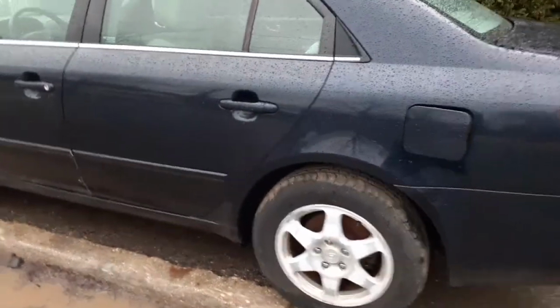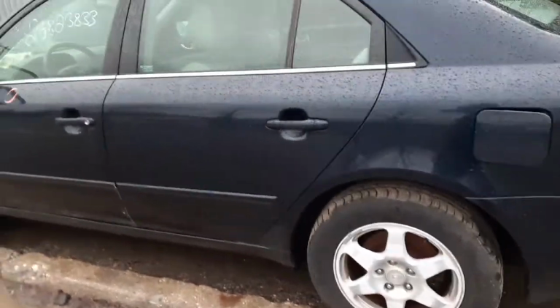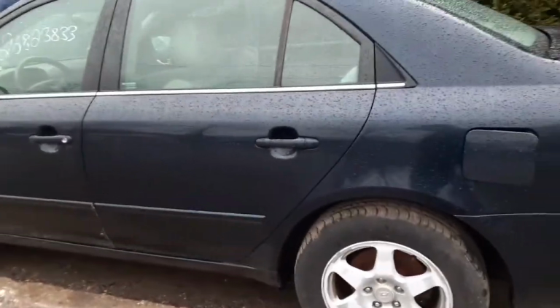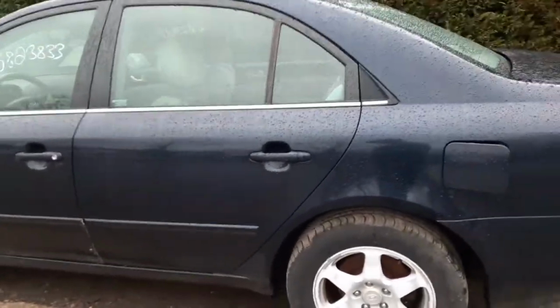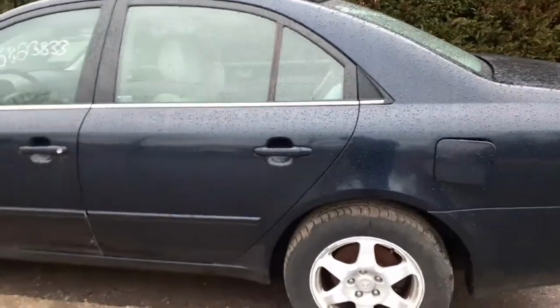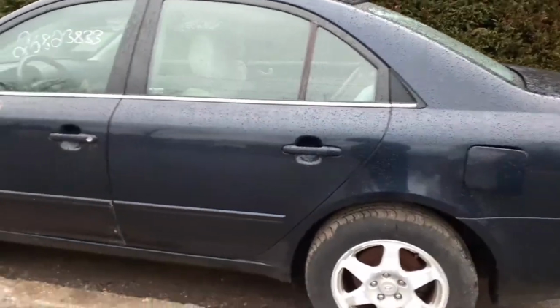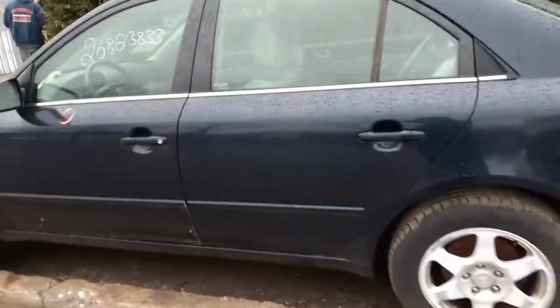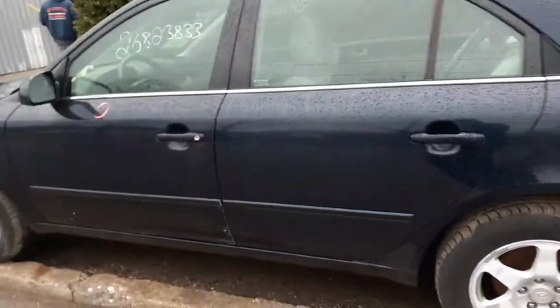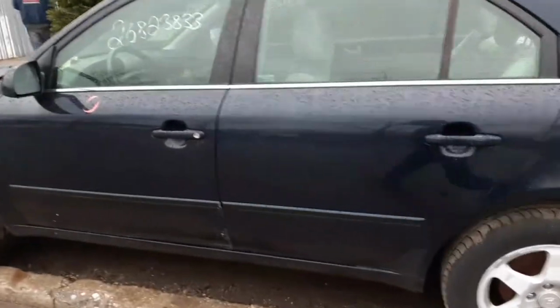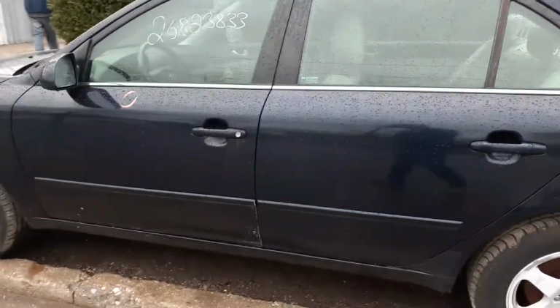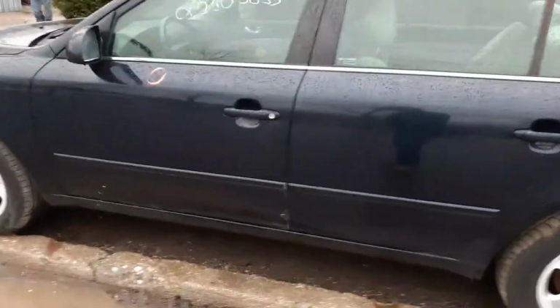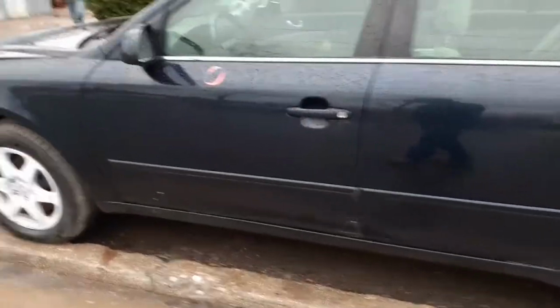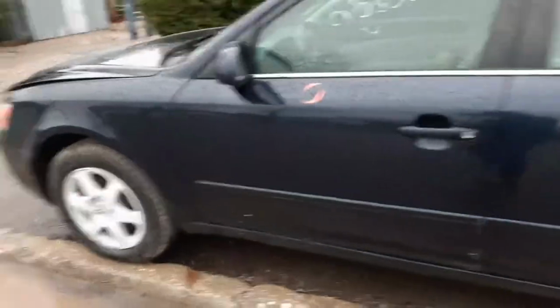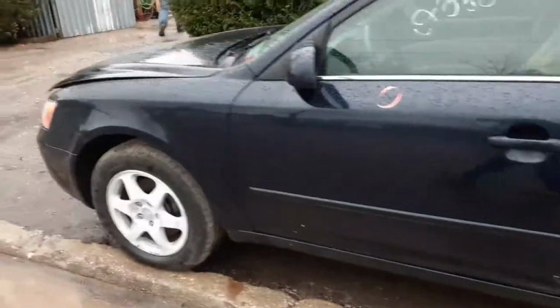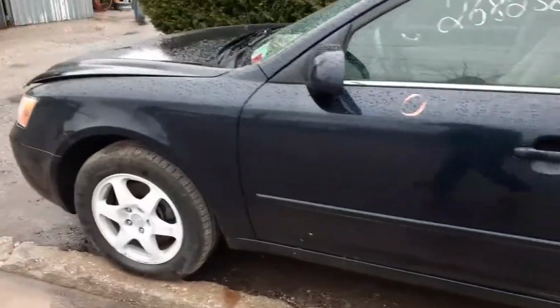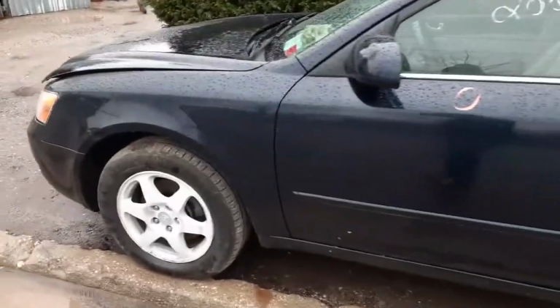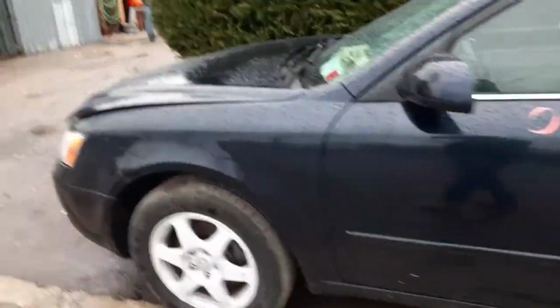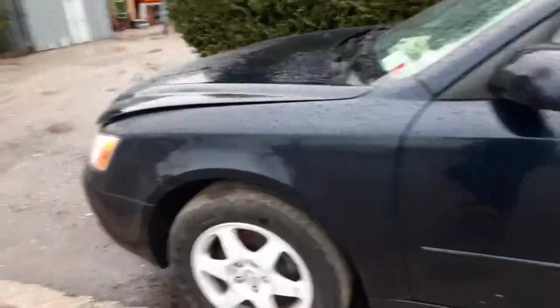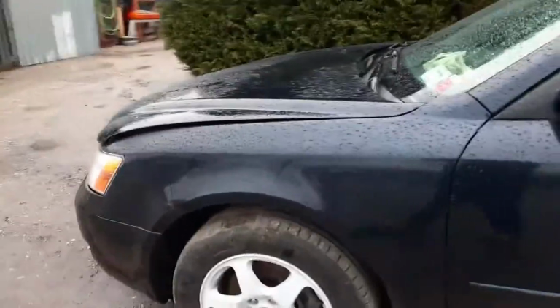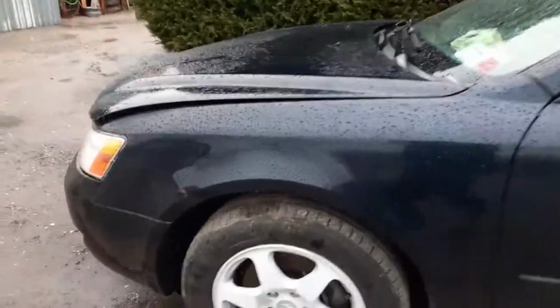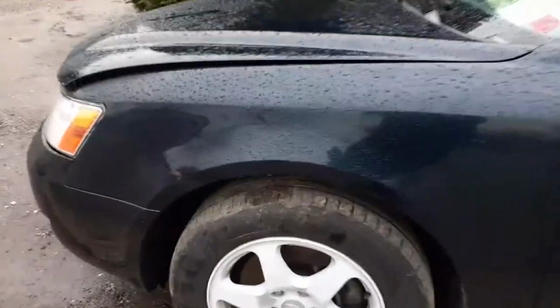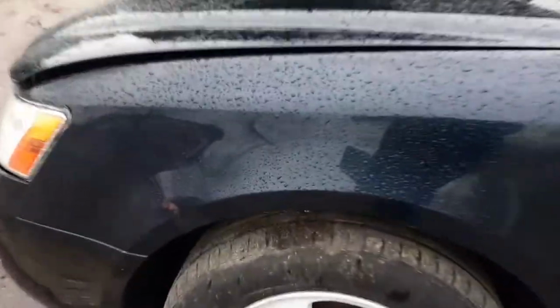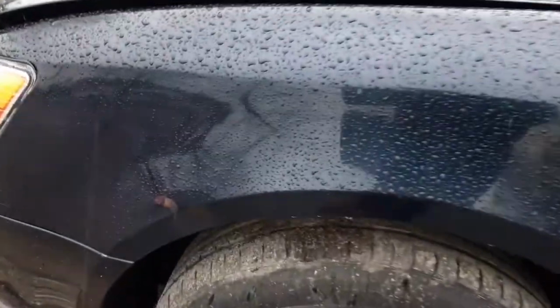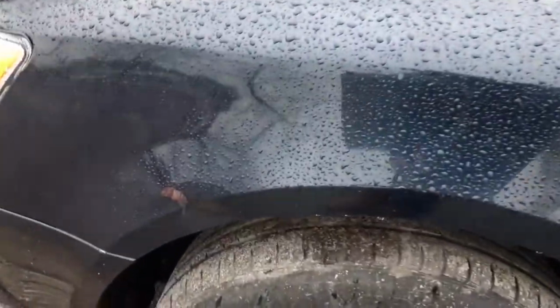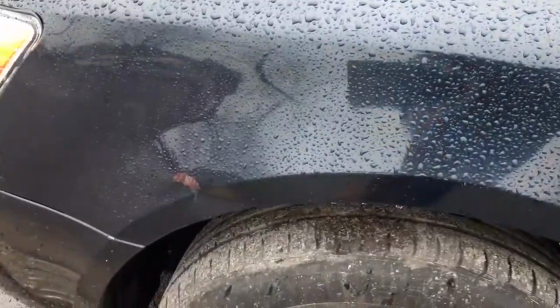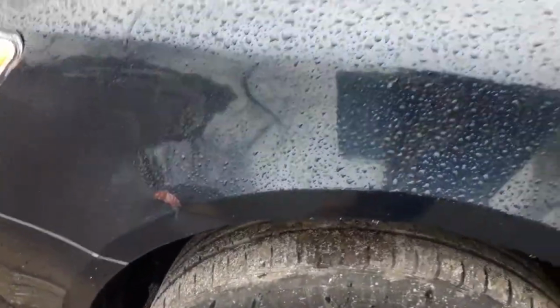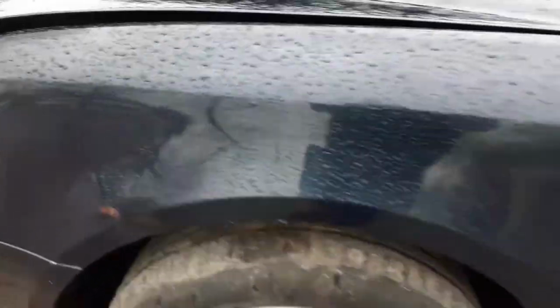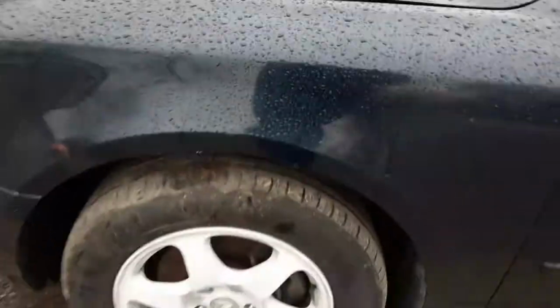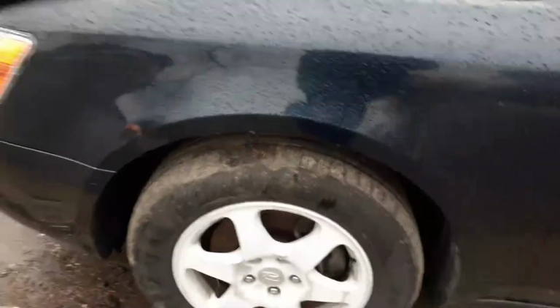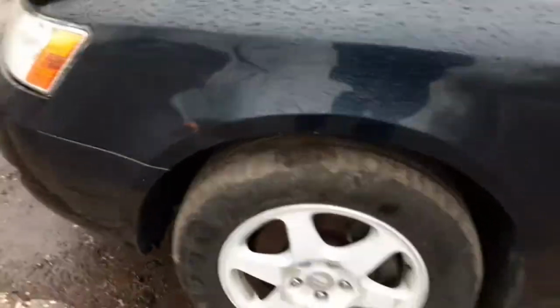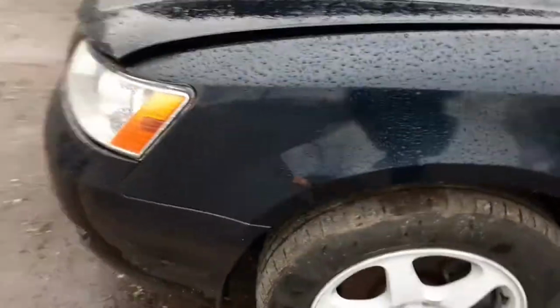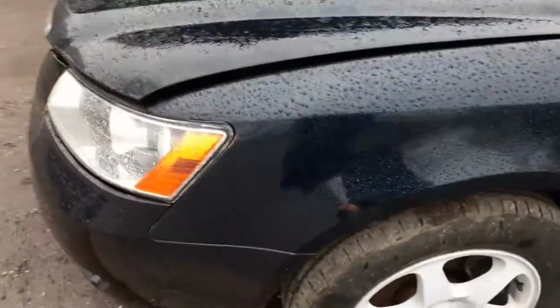Left rear tail light is good, left rear quarter got a few dings. We do have two left side doors — they are power window, power locks. I did put in the left side fender, even though the fender has a little ding in it. You do have a good left side headlight.